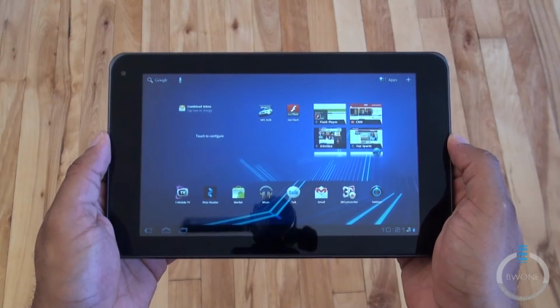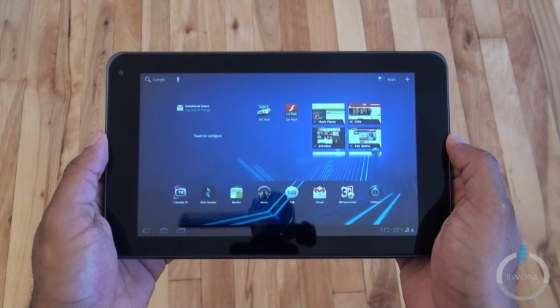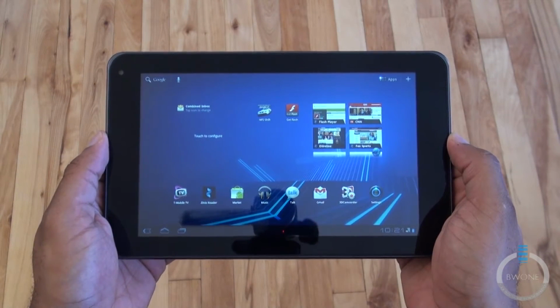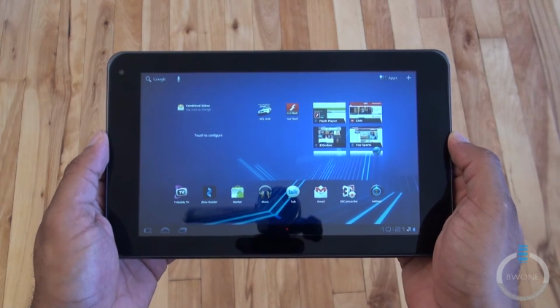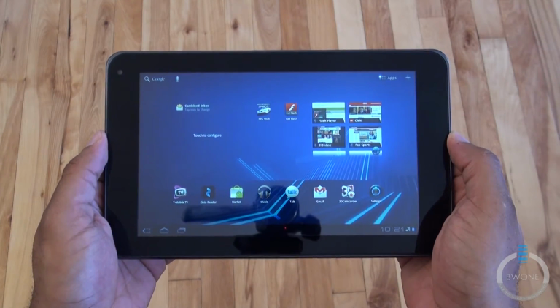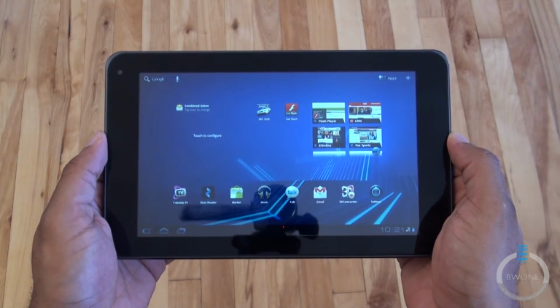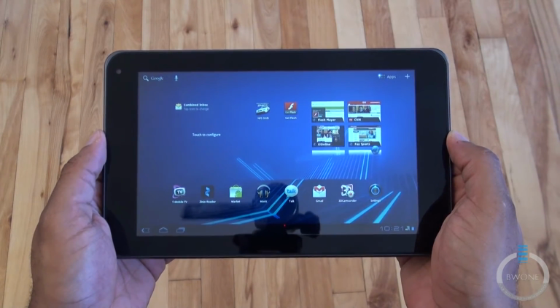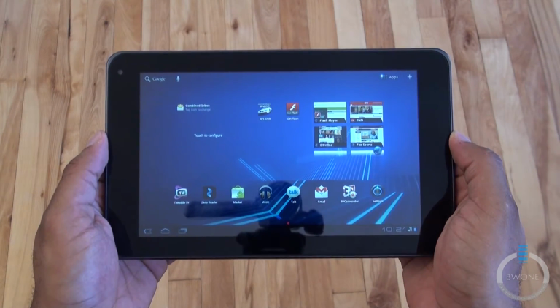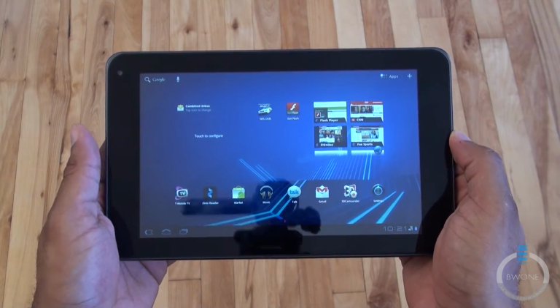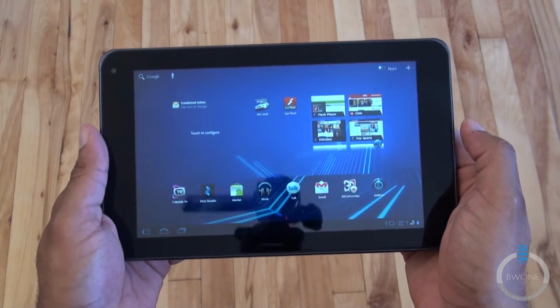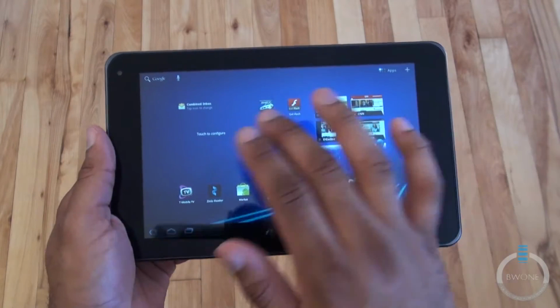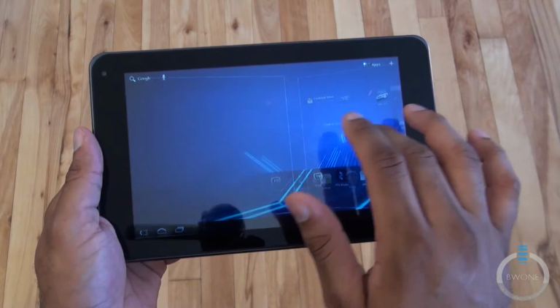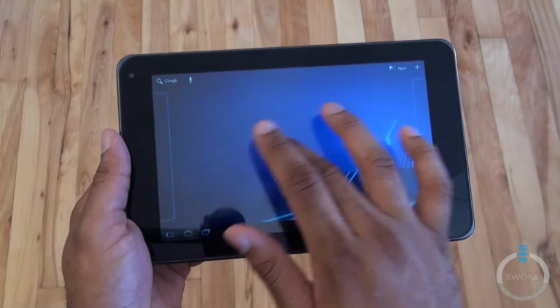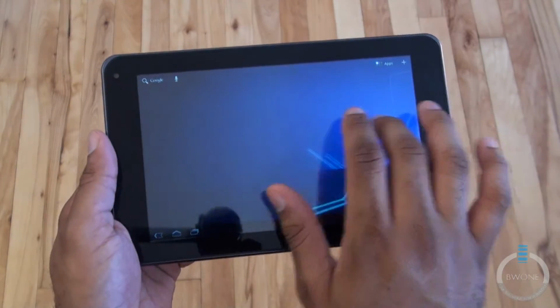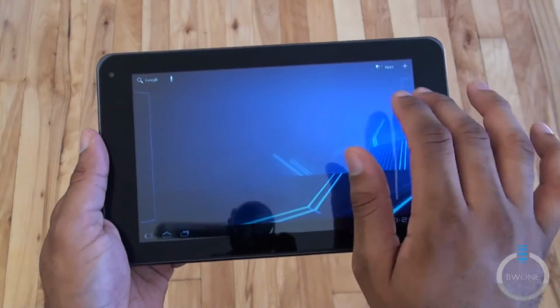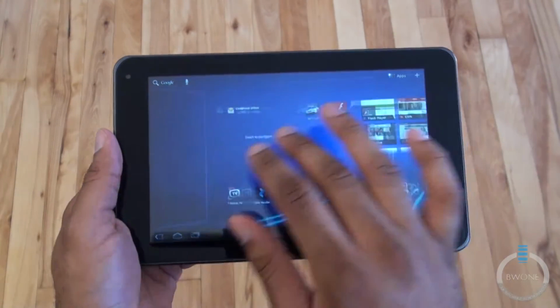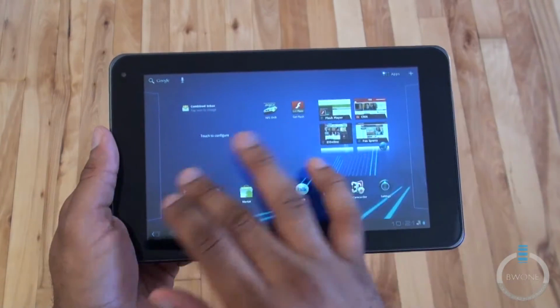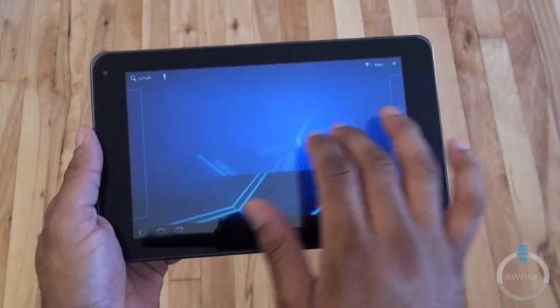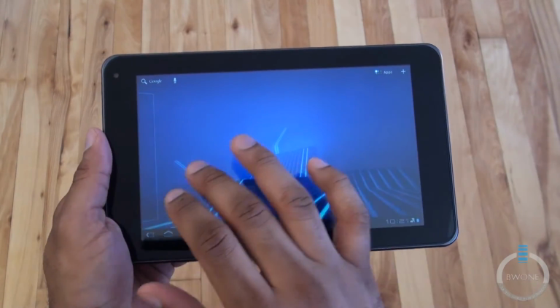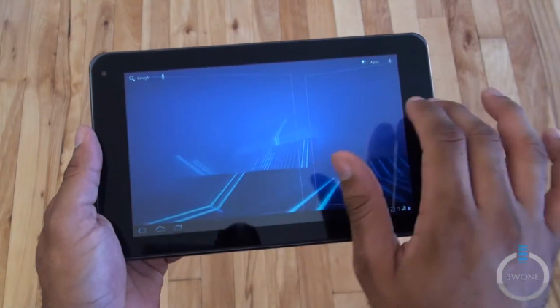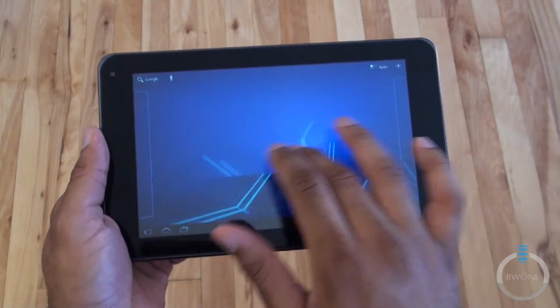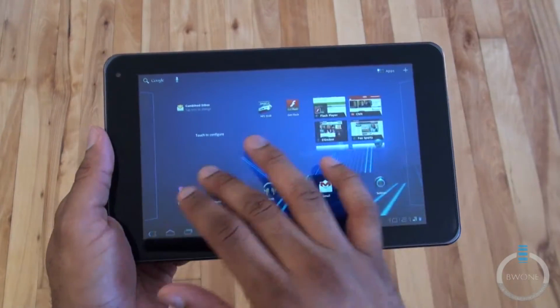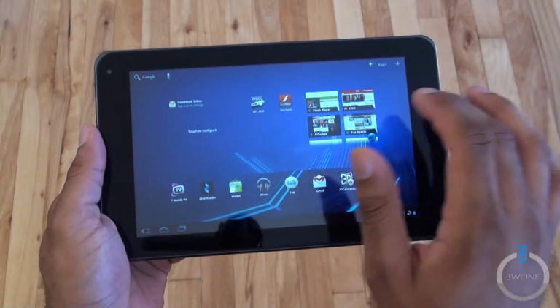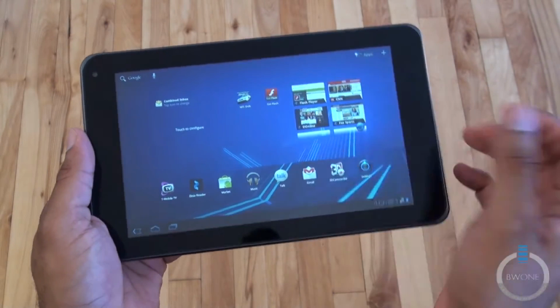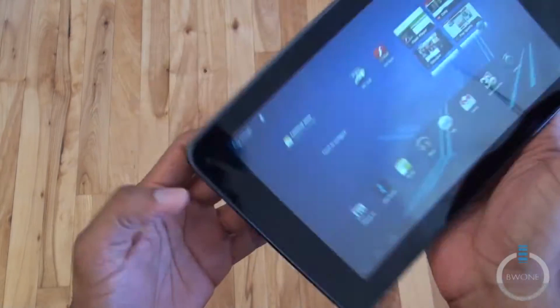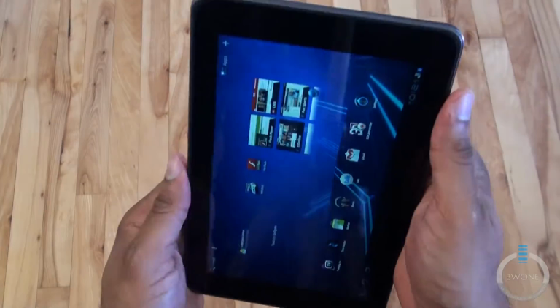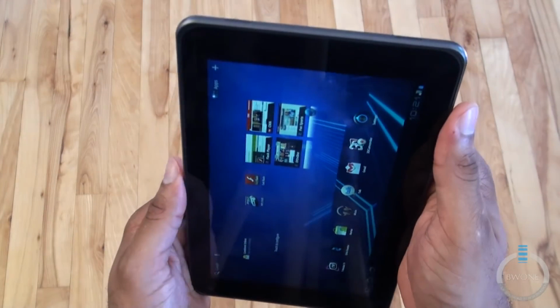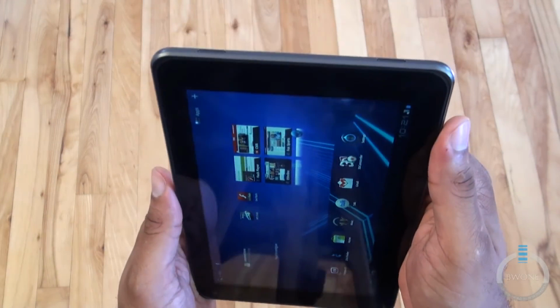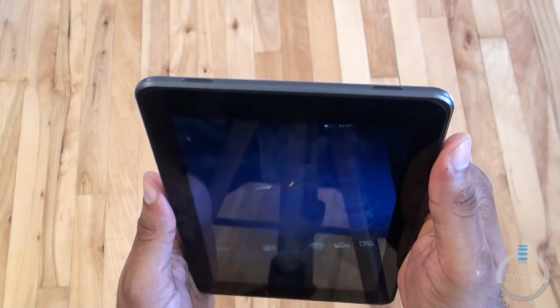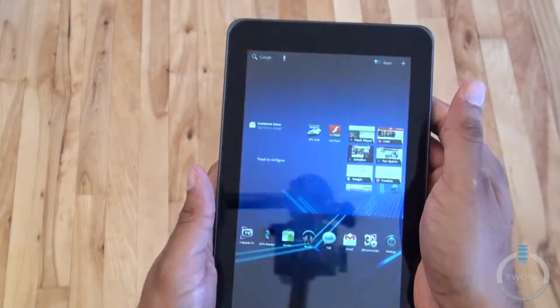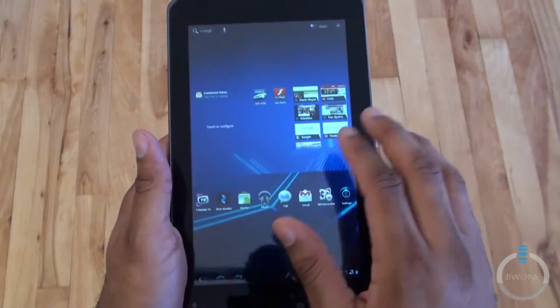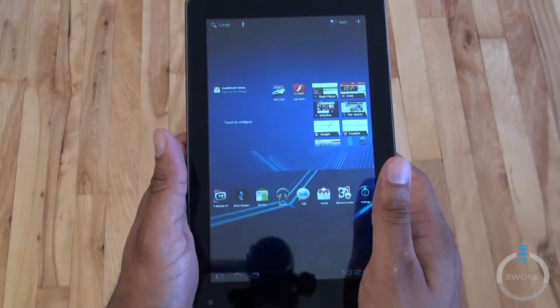The T-Mobile G Slate runs stock Android, Android 3.0.1. So you get your five home screens that swipe over fluidly. Performance is pretty good with the Tegra 2 processor on here. Apps do load up quickly as you'll see we go through.